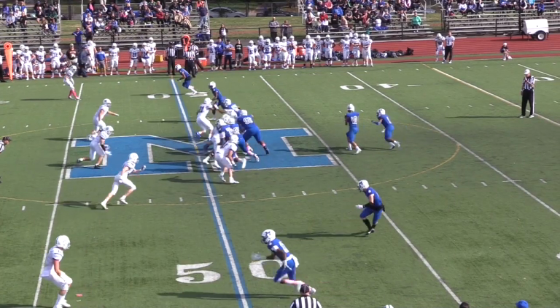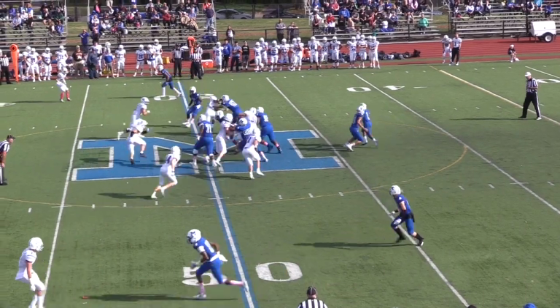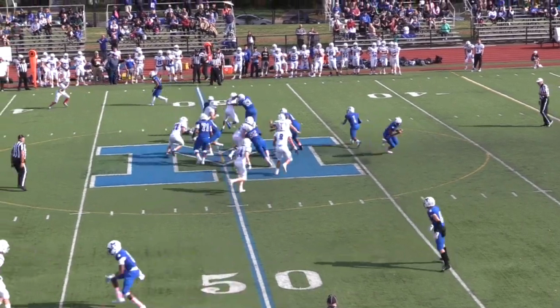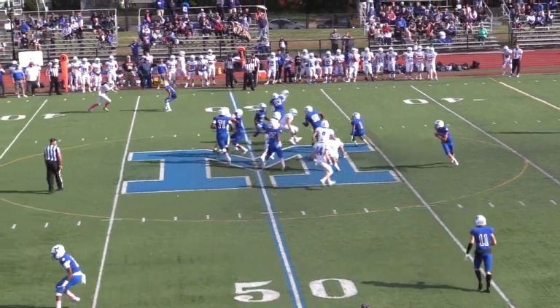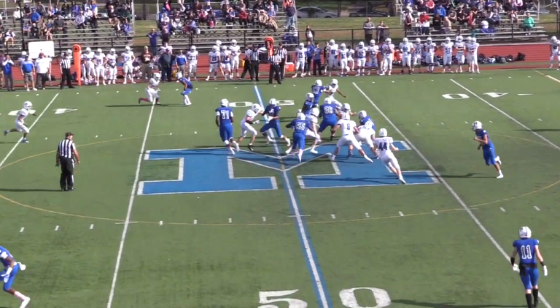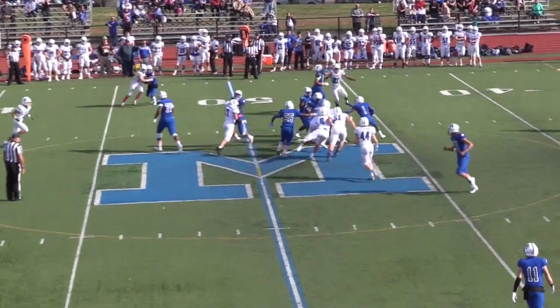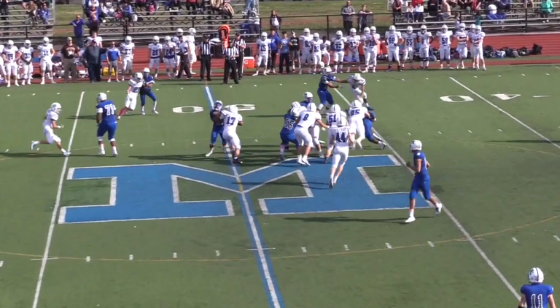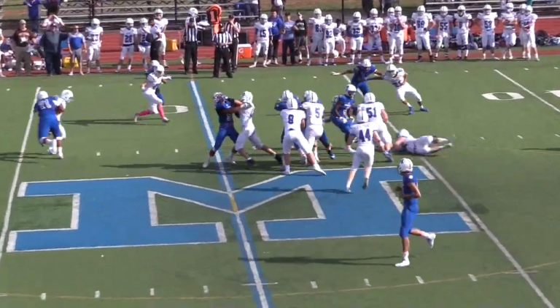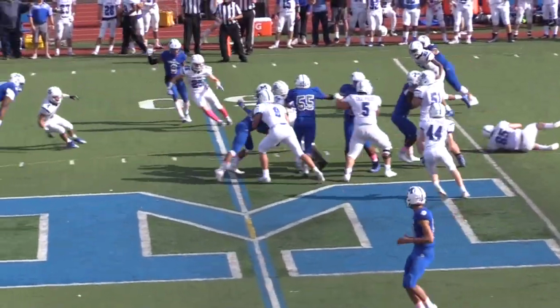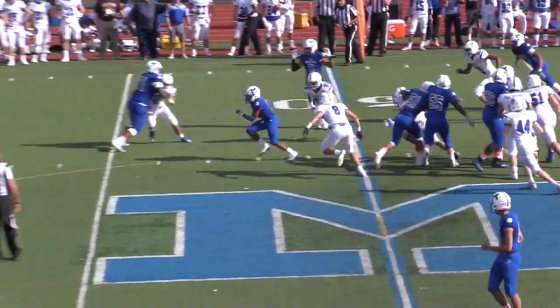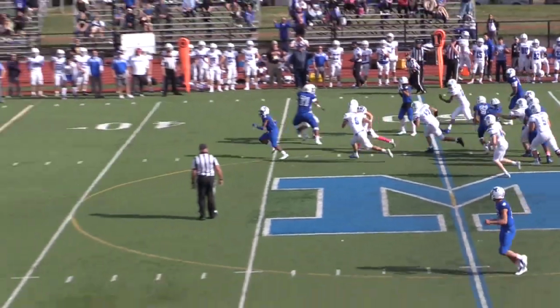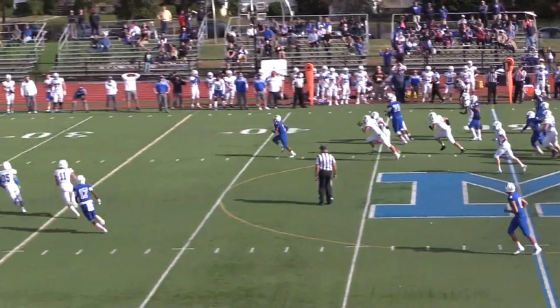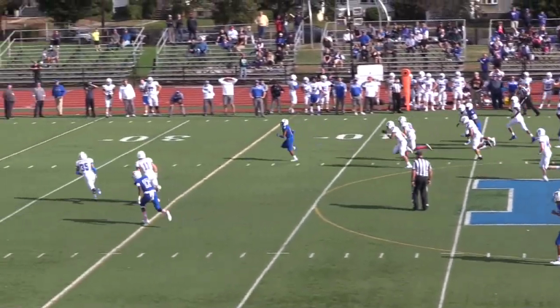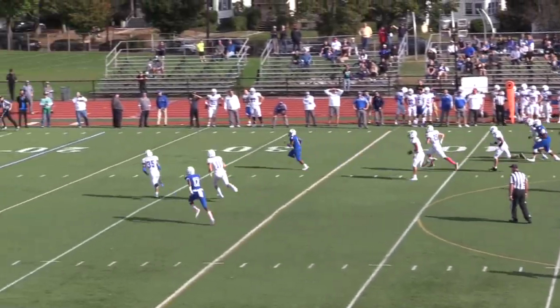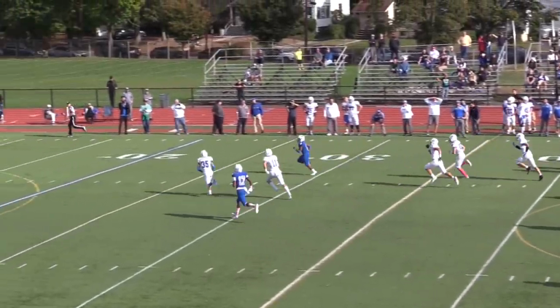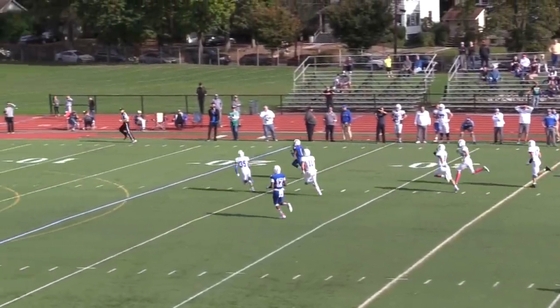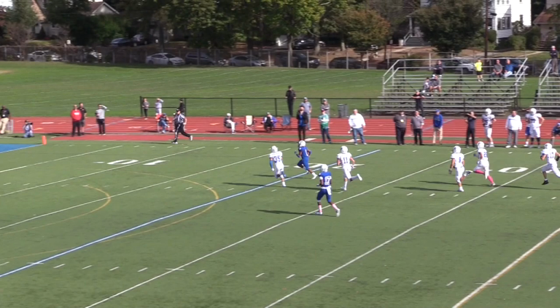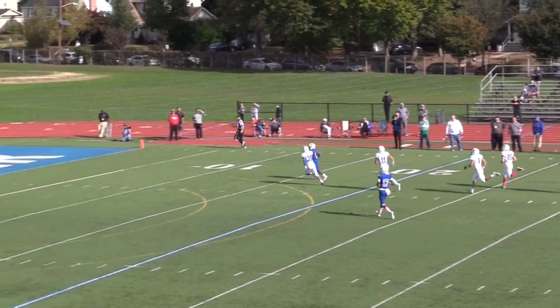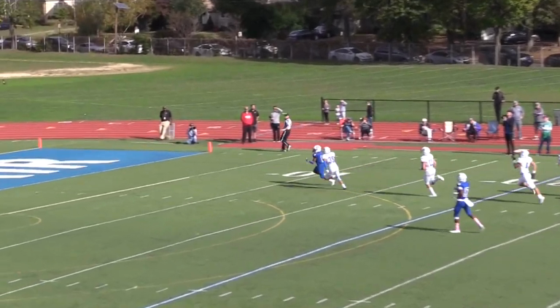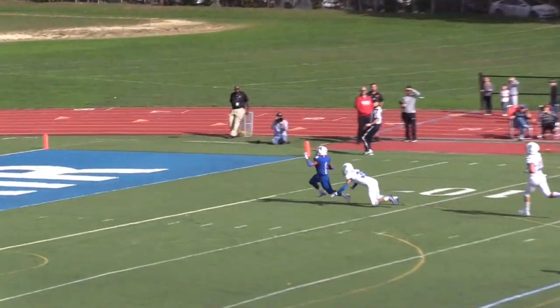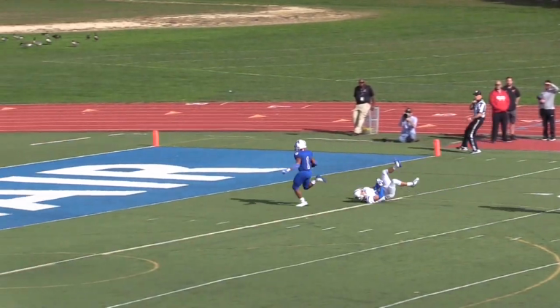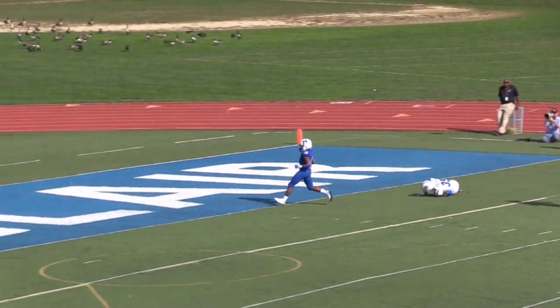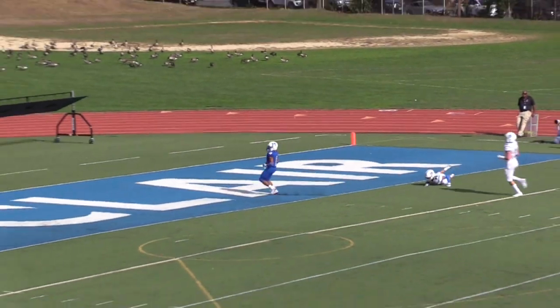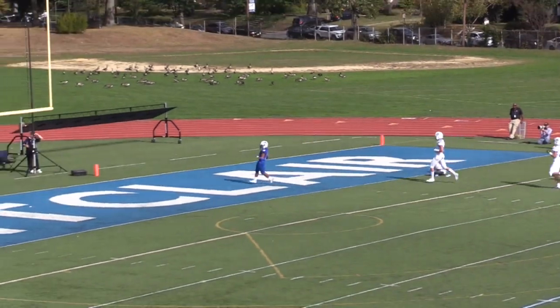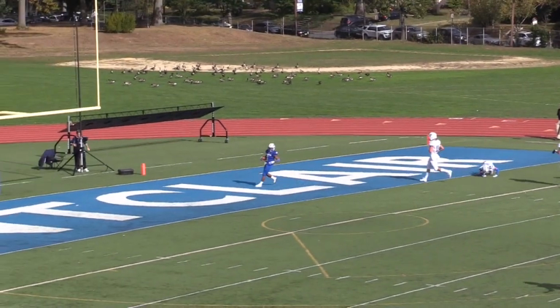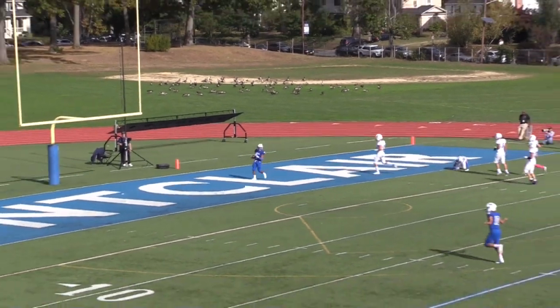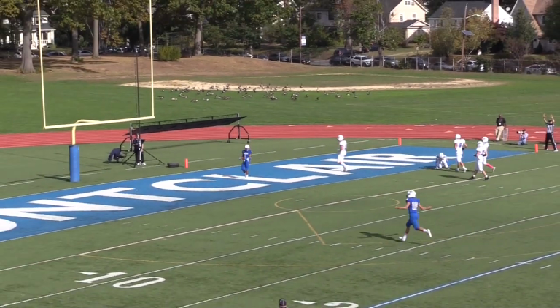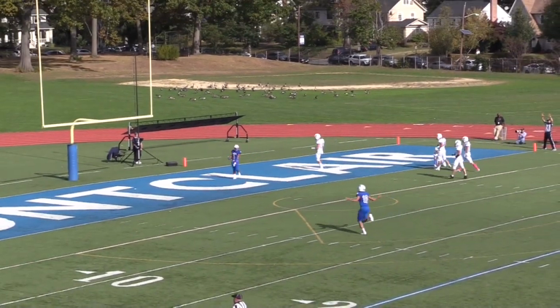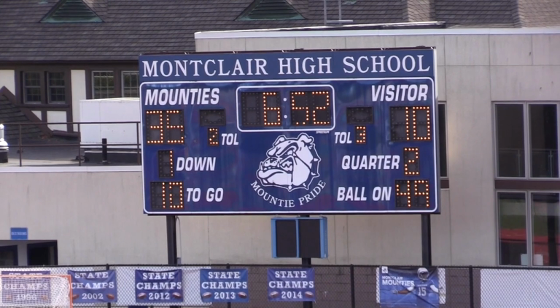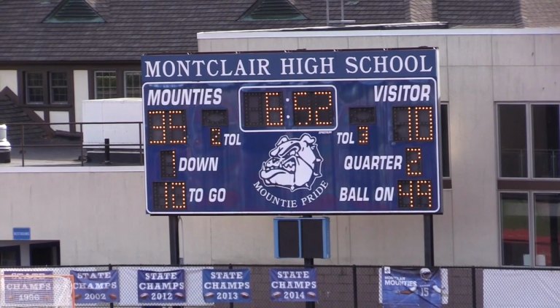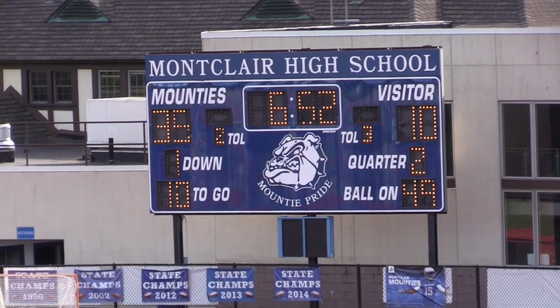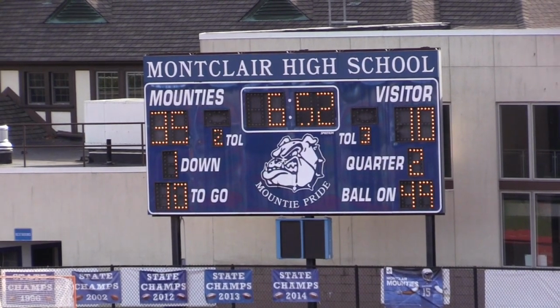Montclair scored 28 unanswered points on their way to a commanding 35-10 lead, the most notable being another long Daniel Webb touchdown run — a 51-yard handoff to give them a comfortable lead with 6 minutes left in the first half.